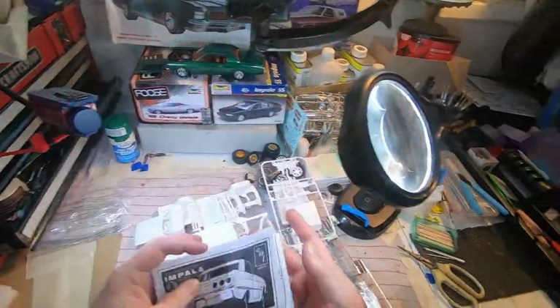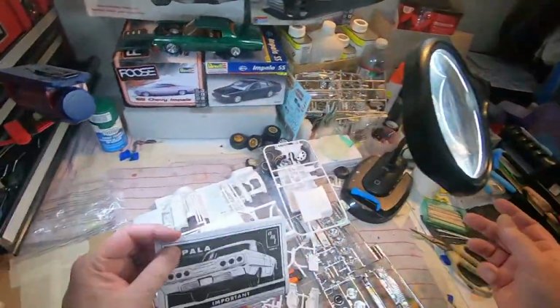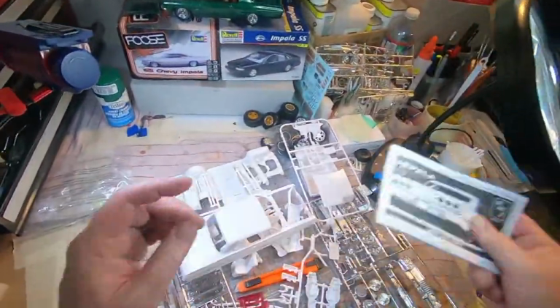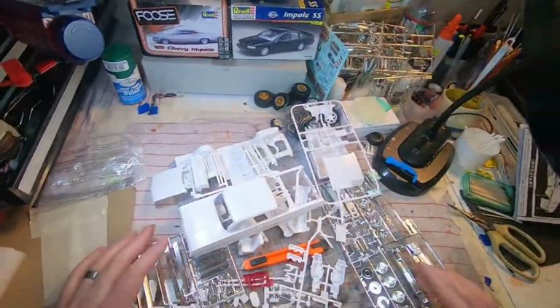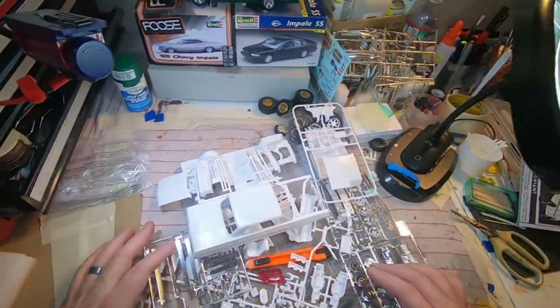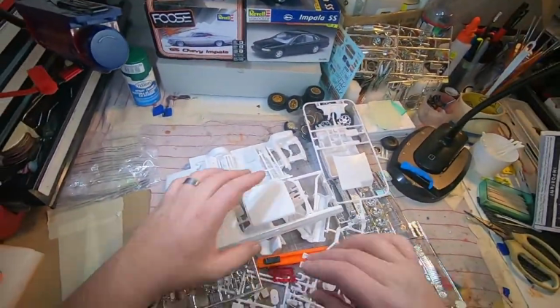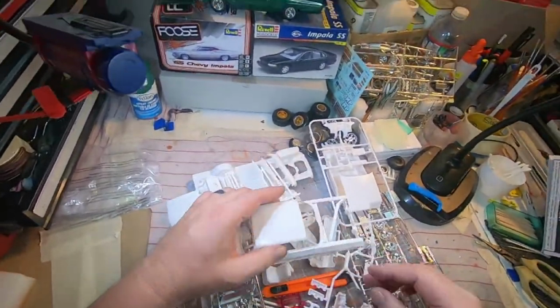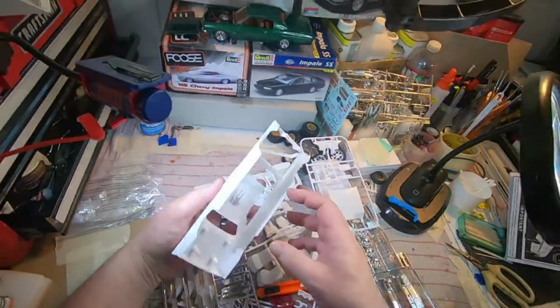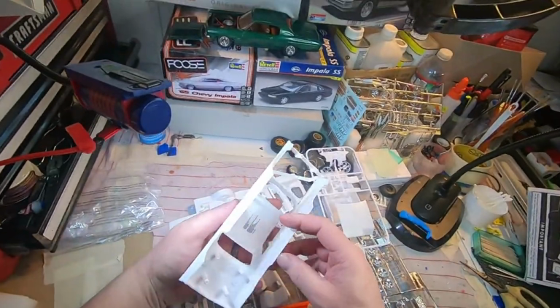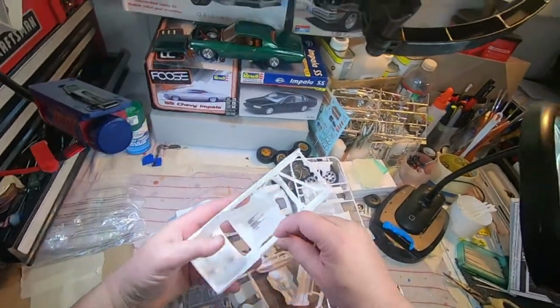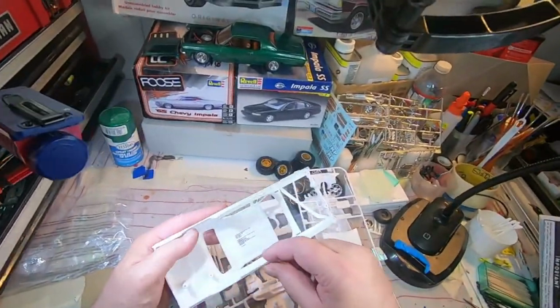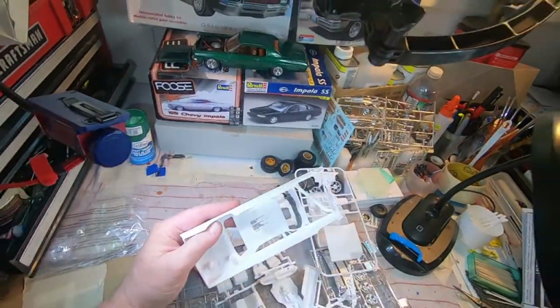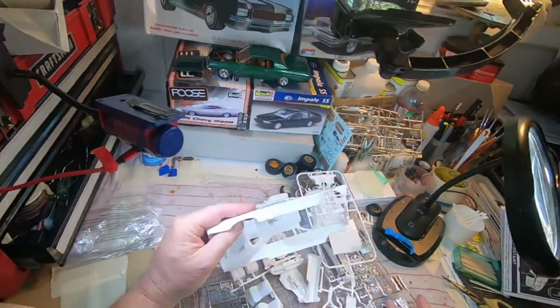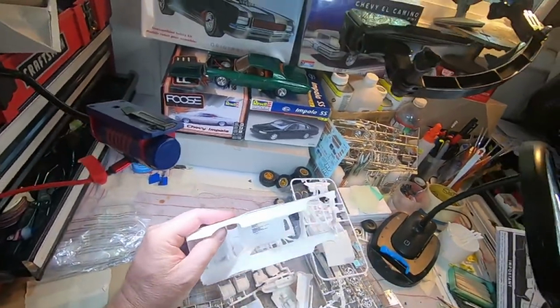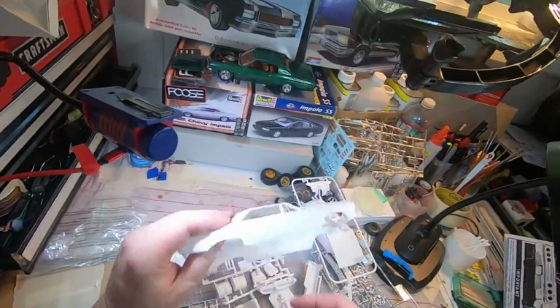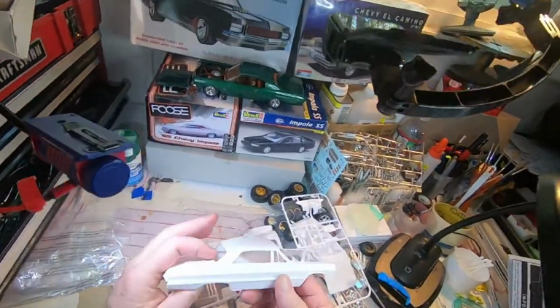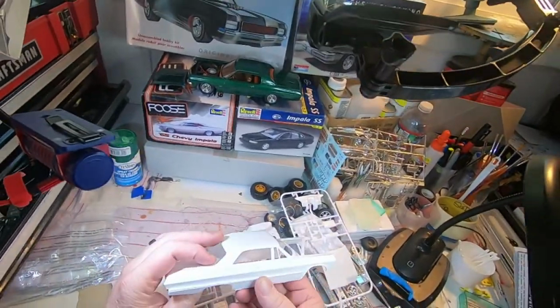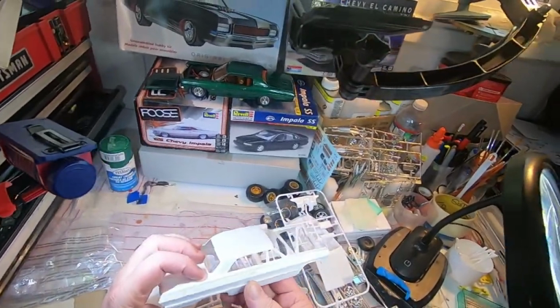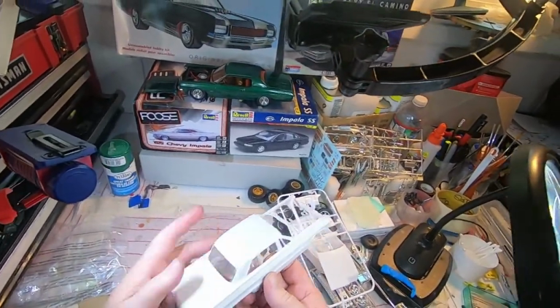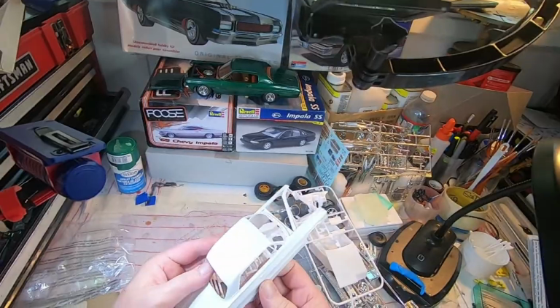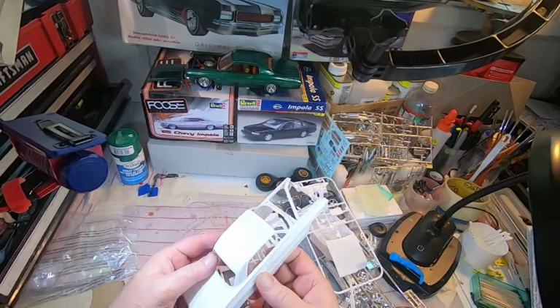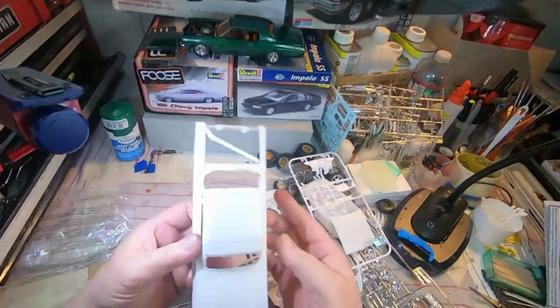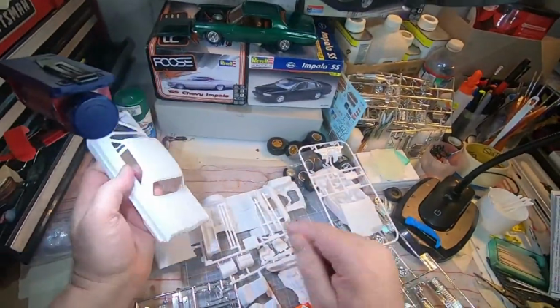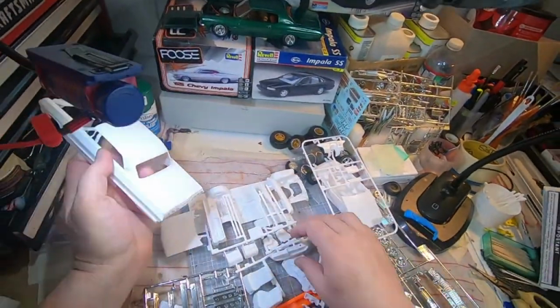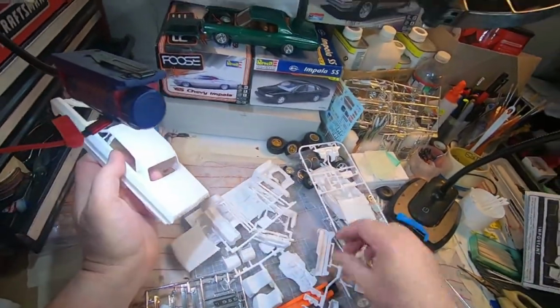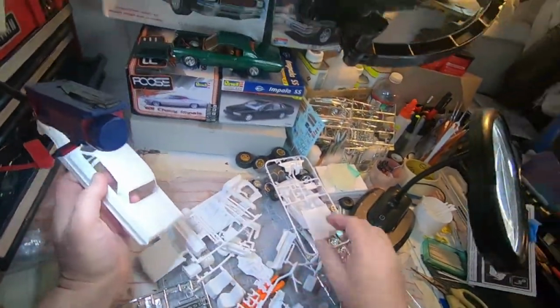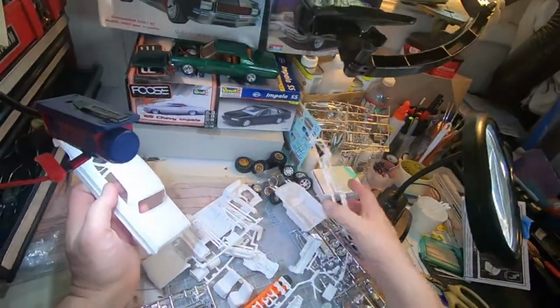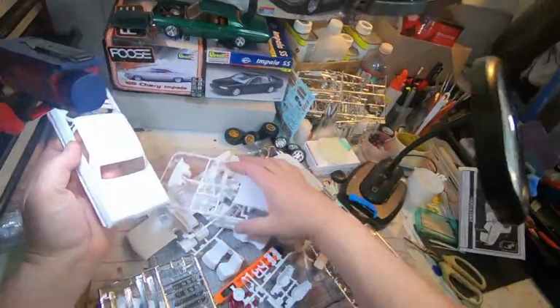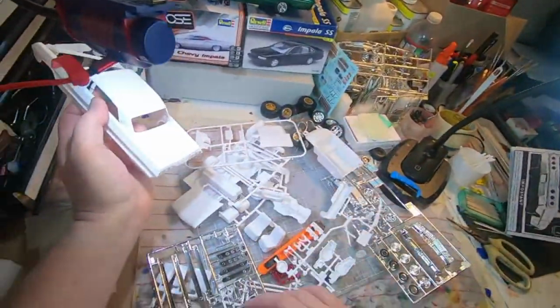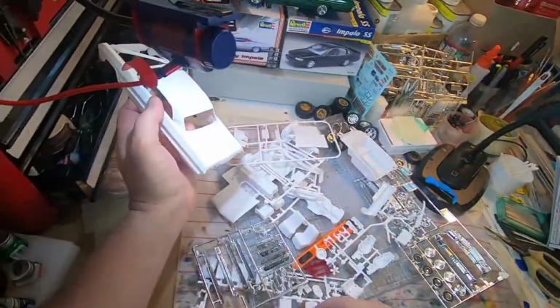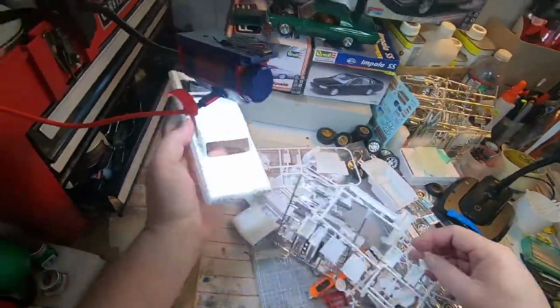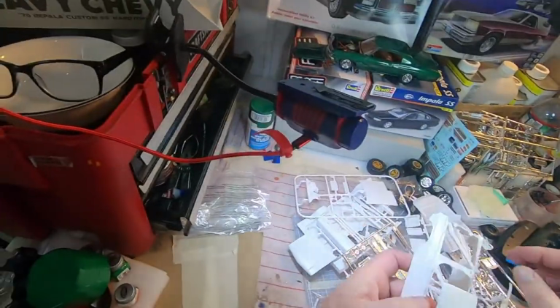I'm going to go a different direction with this build anyway. That rear piece — wherever that was — yeah, my mess, I know exactly where everything is.